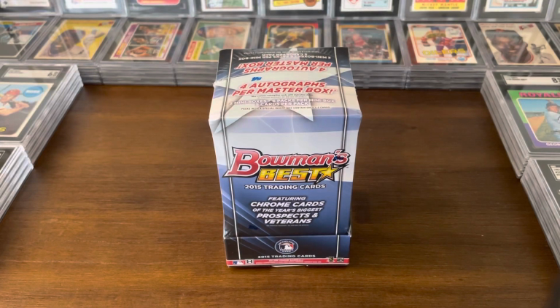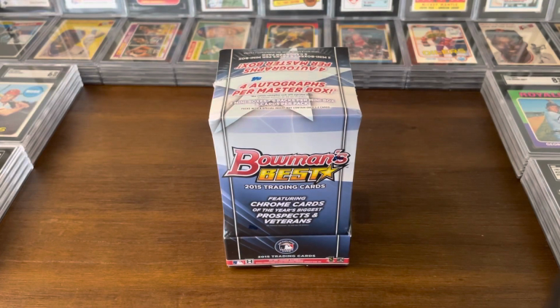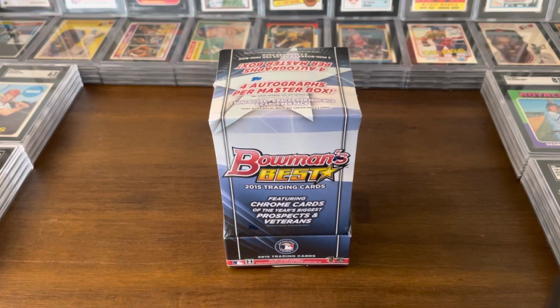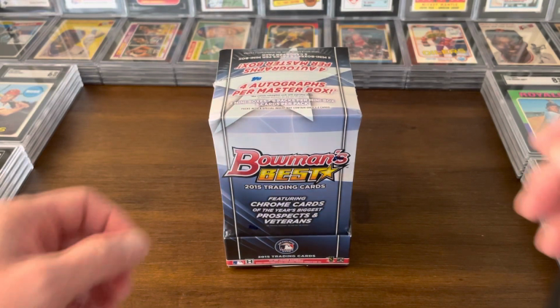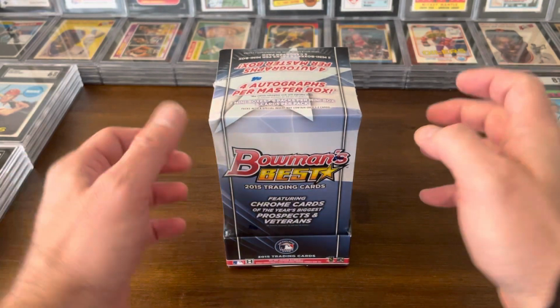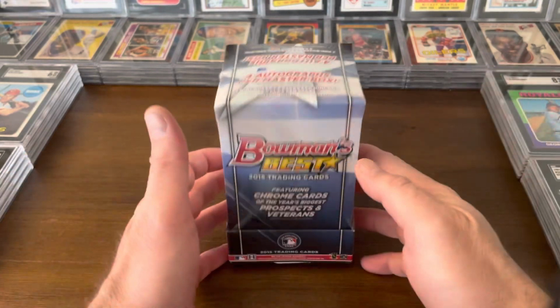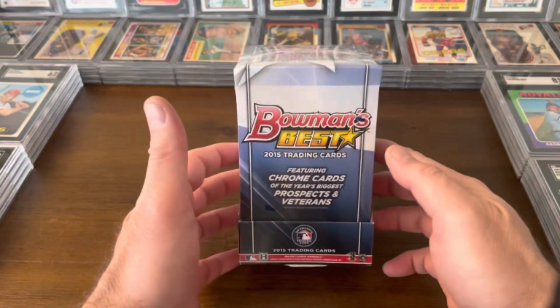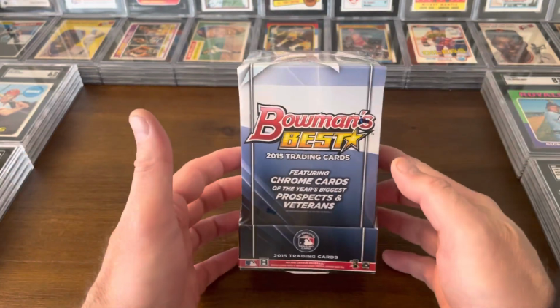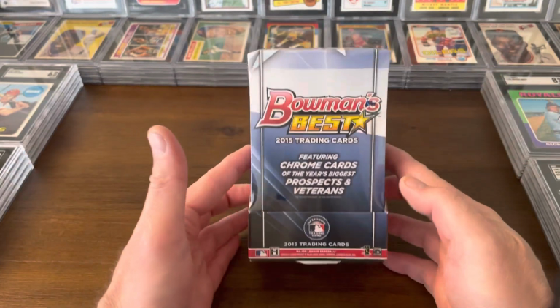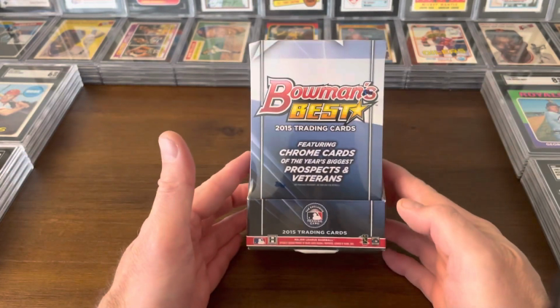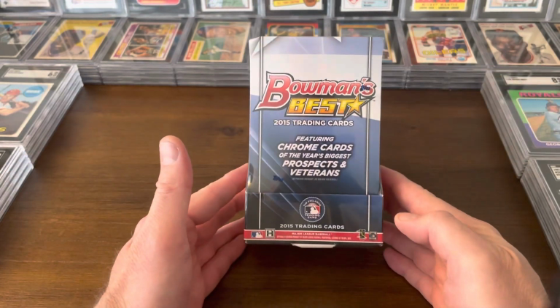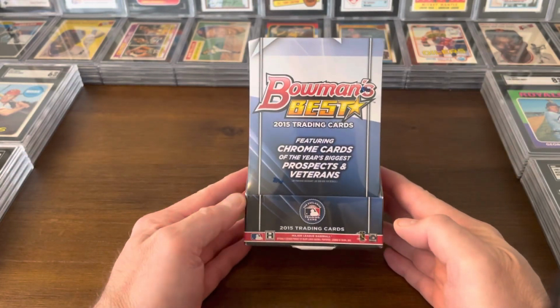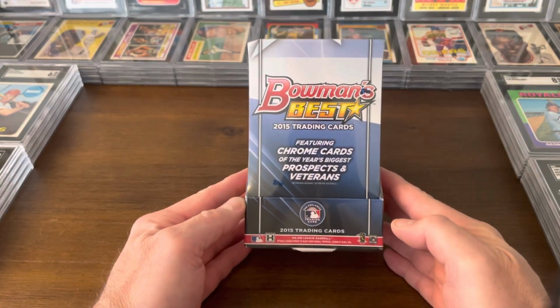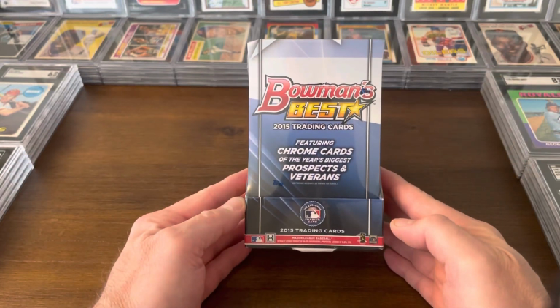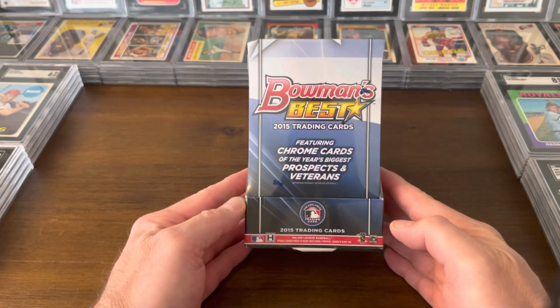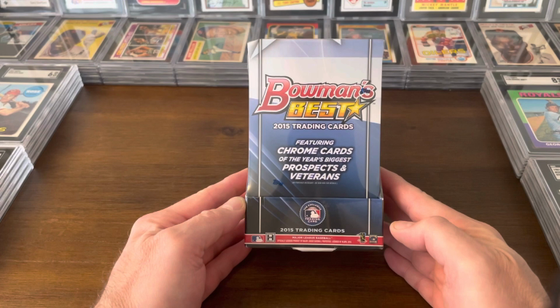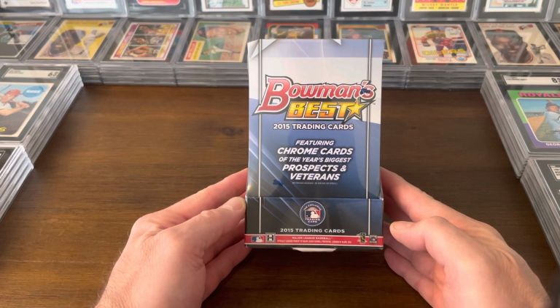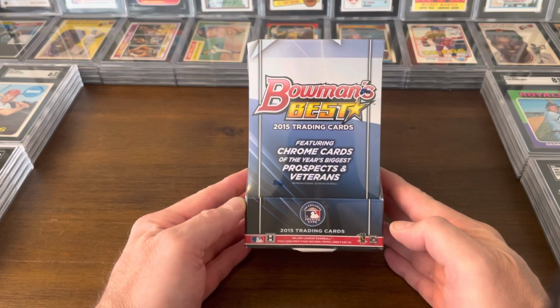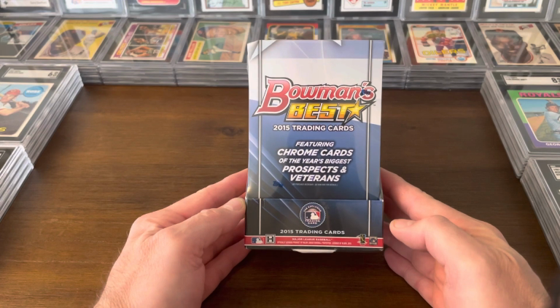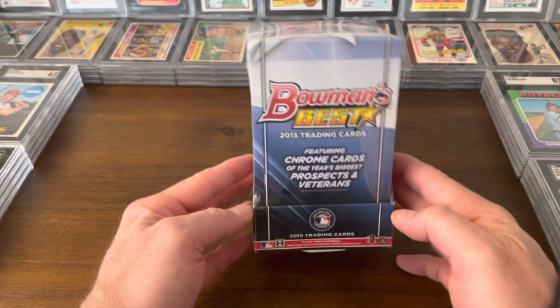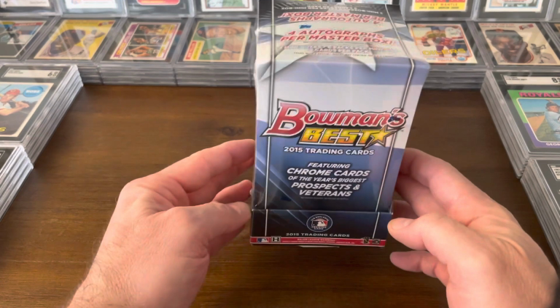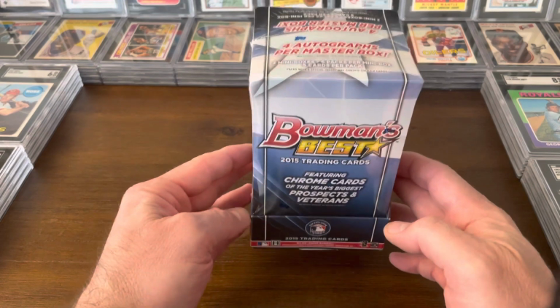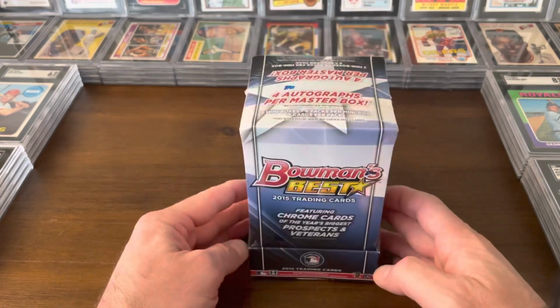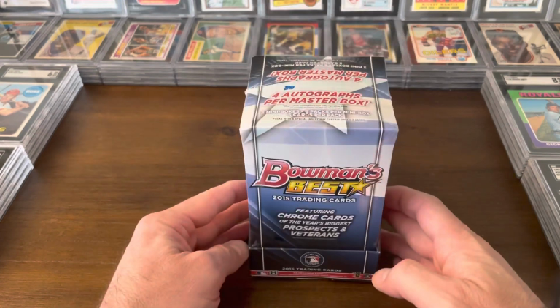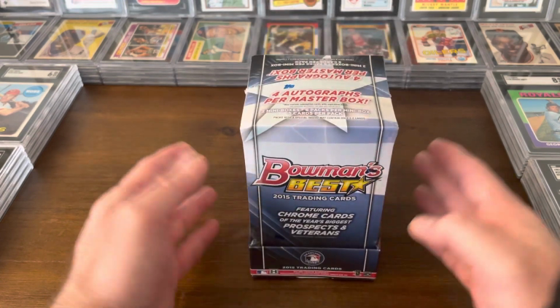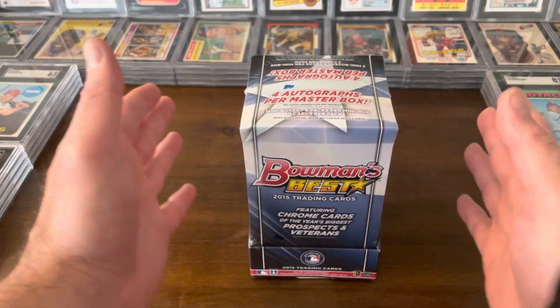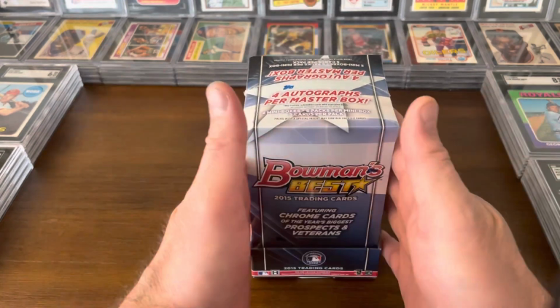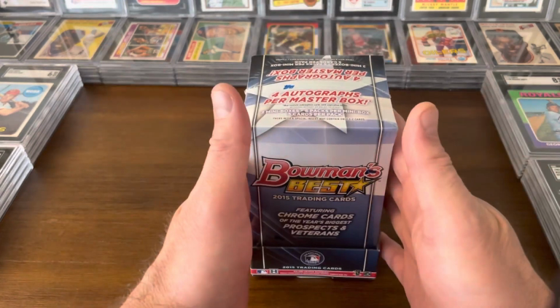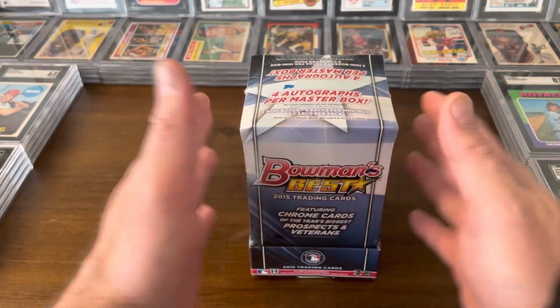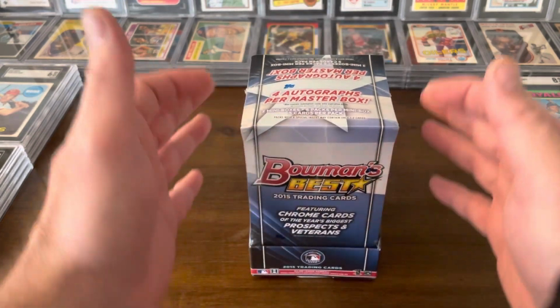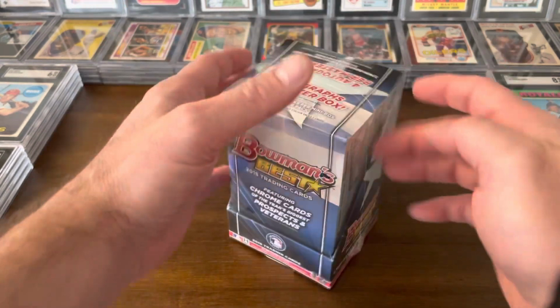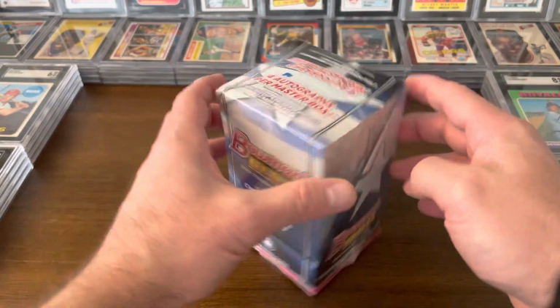Hey guys, it's Bennett. I'm back with a box of 2015 Bowman's Best. Four autographs per box, two per mini box.